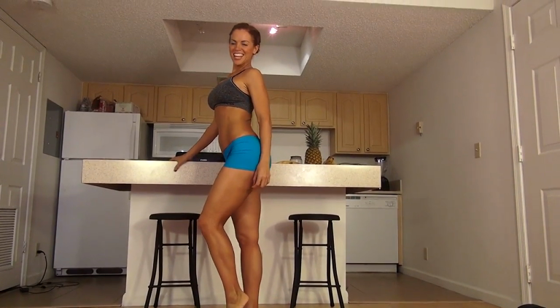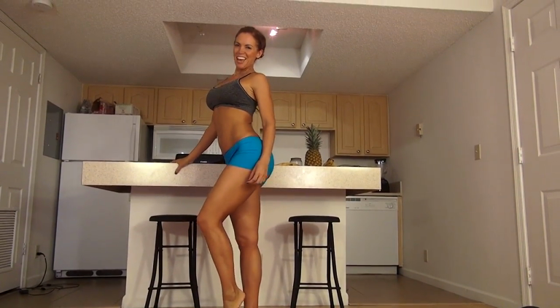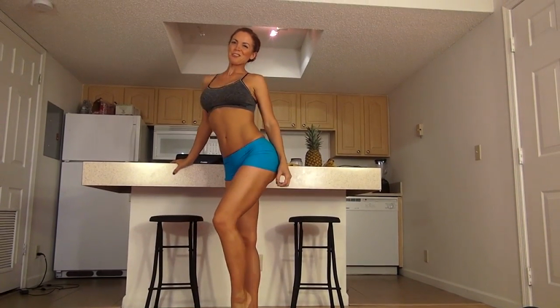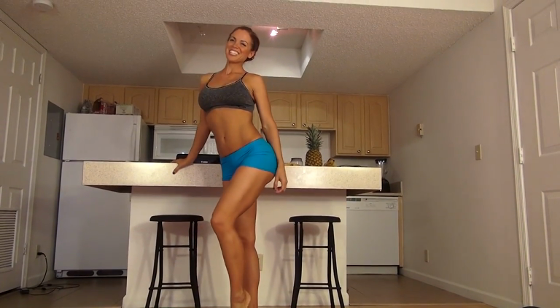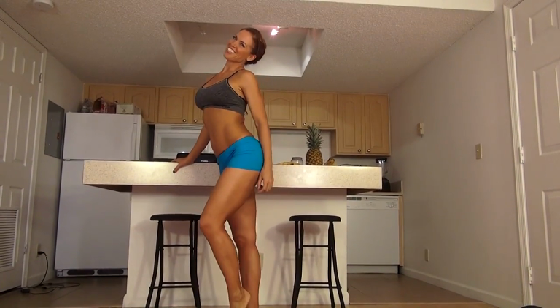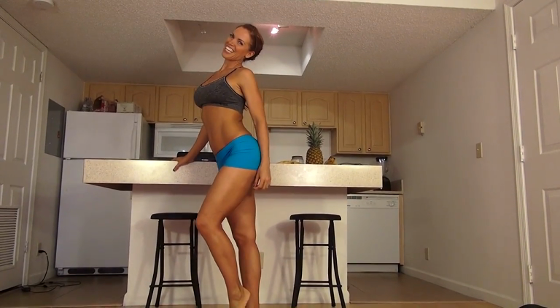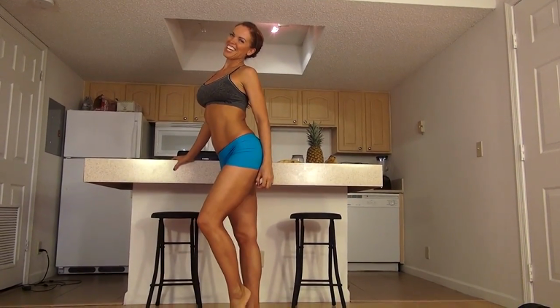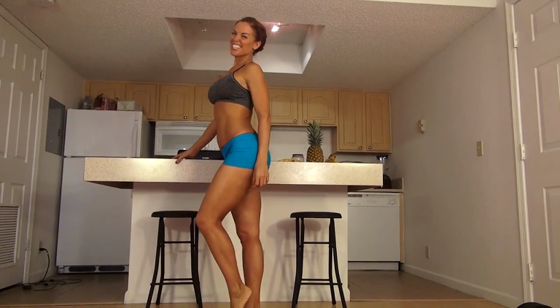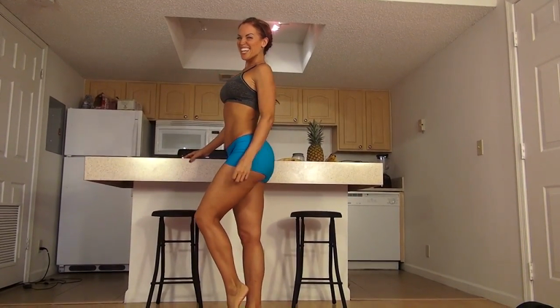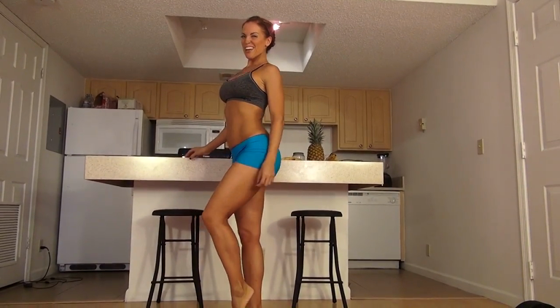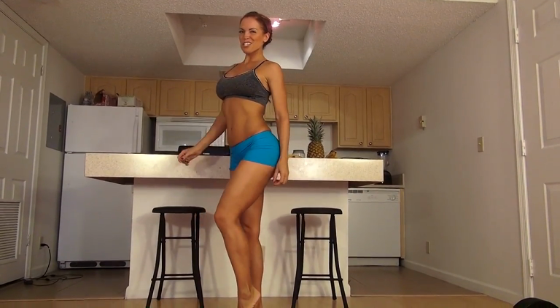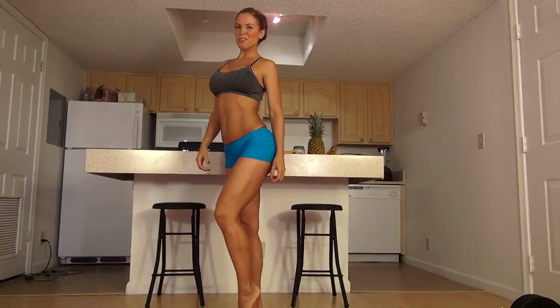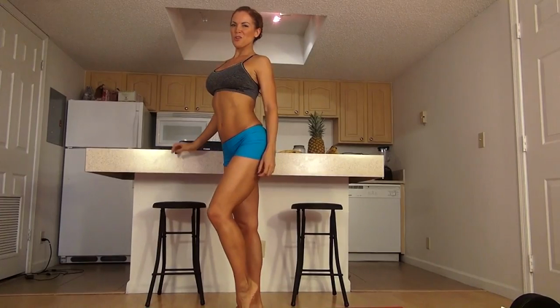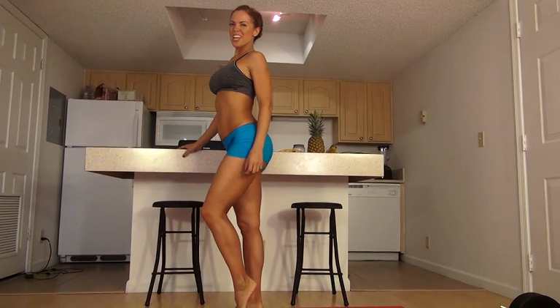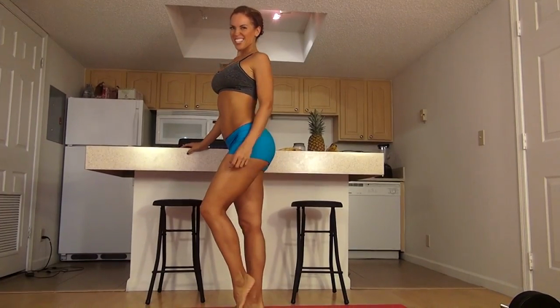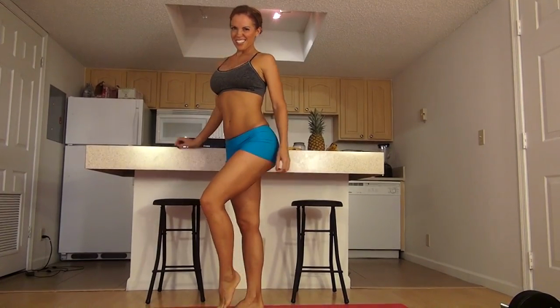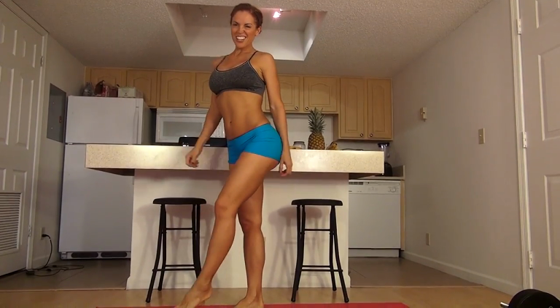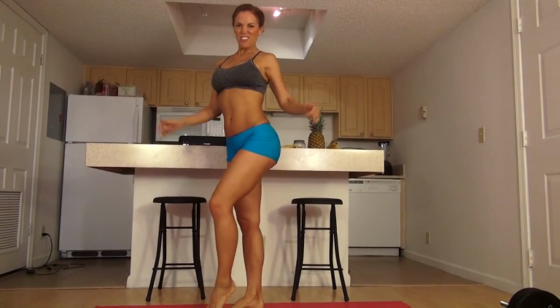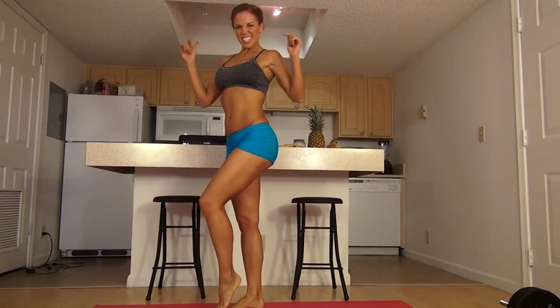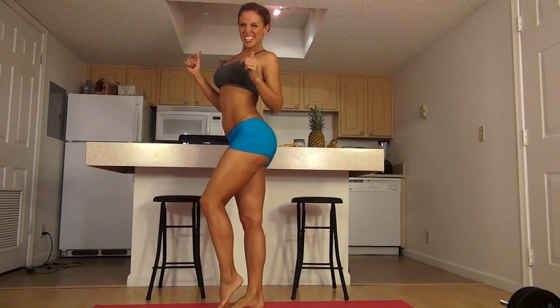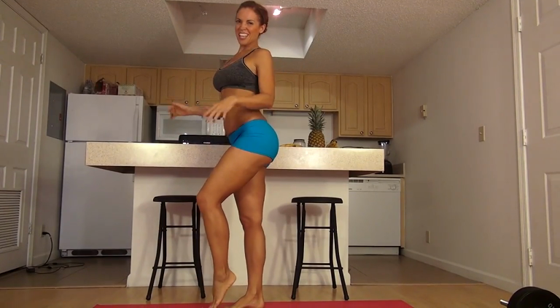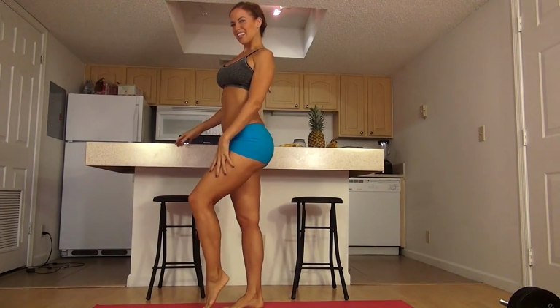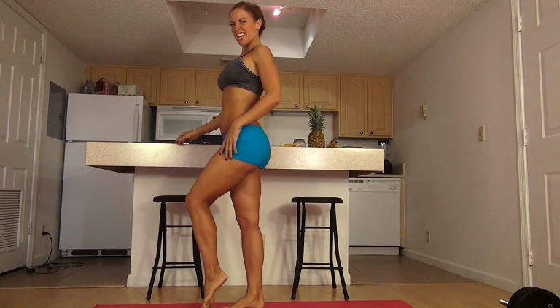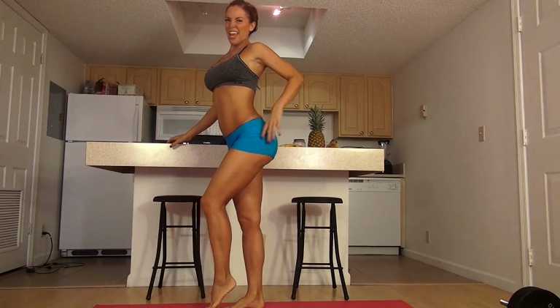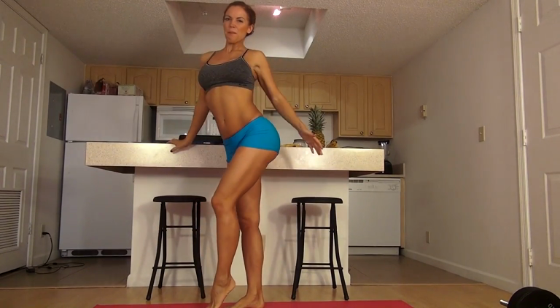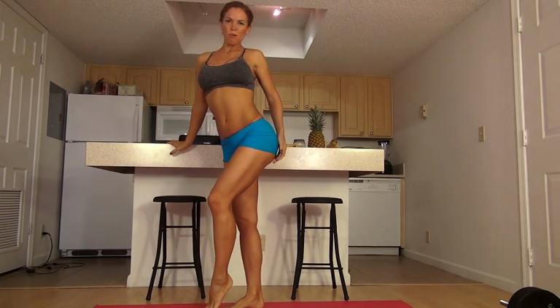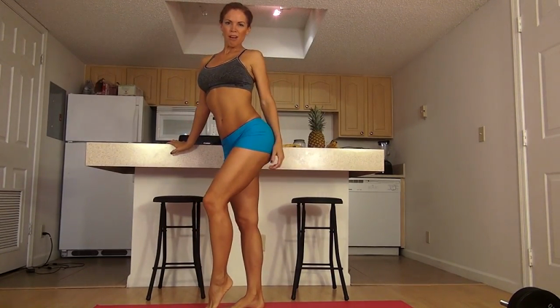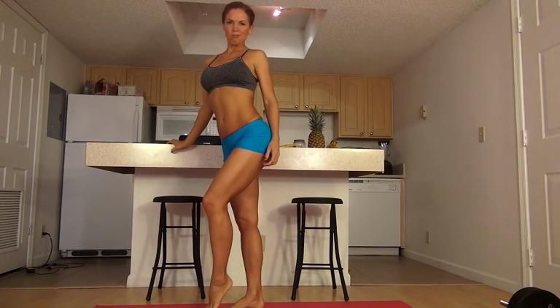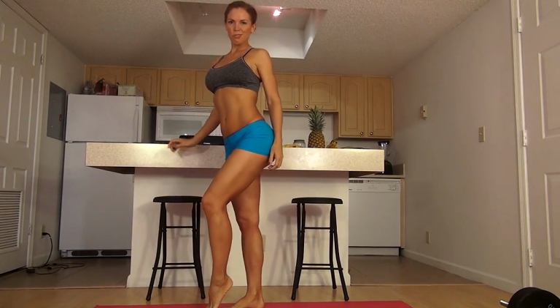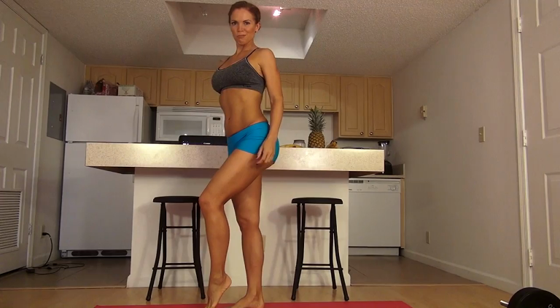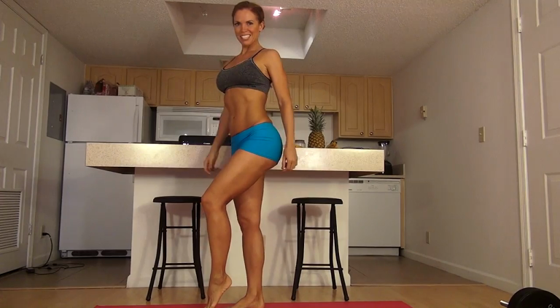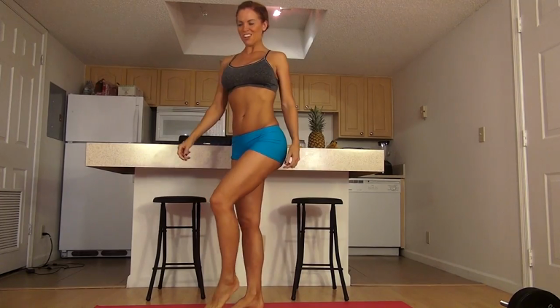Hey everybody, it's Karen Kennedy, and today I want to share with you six exercises for an intense leg and butt workout. So let's get started.